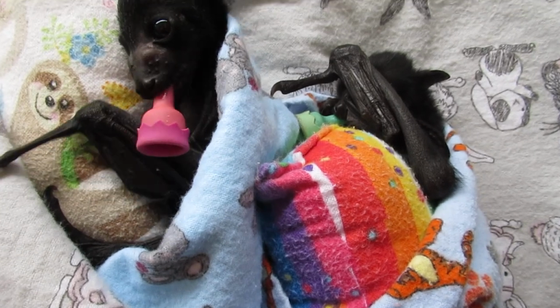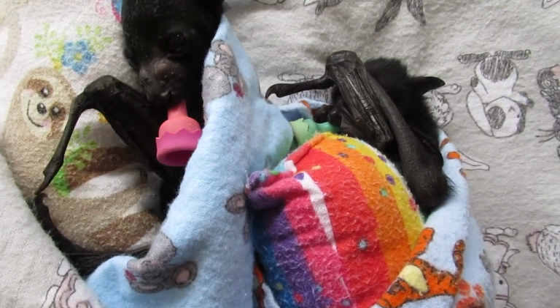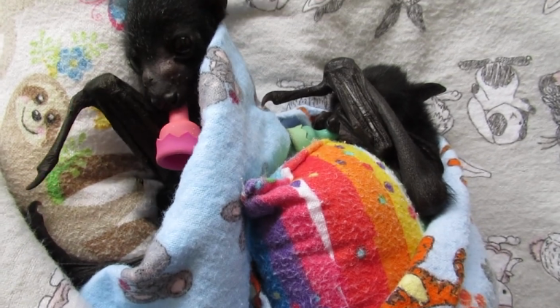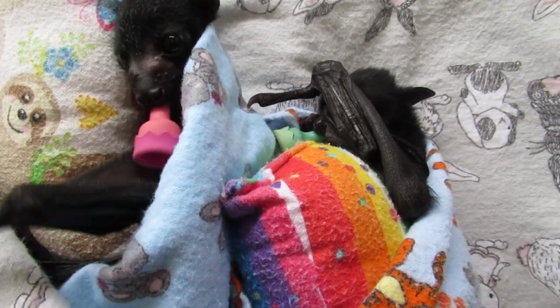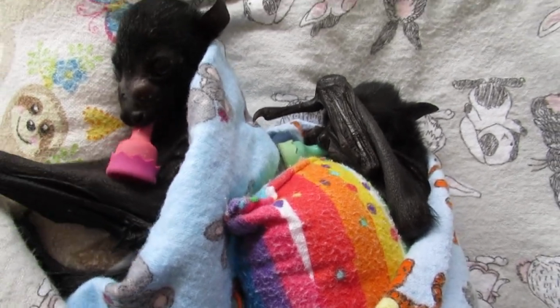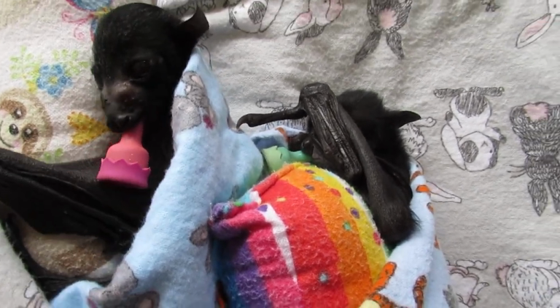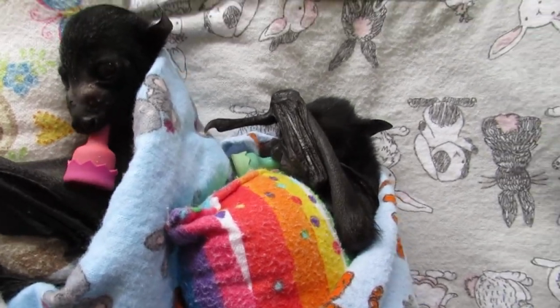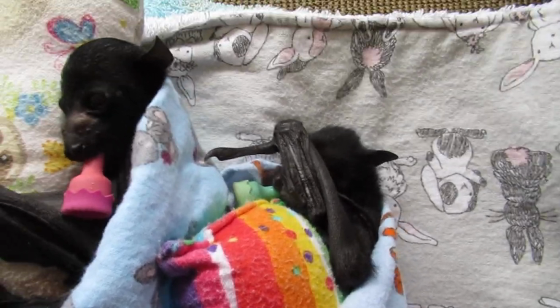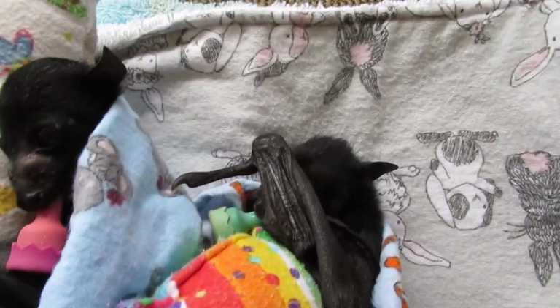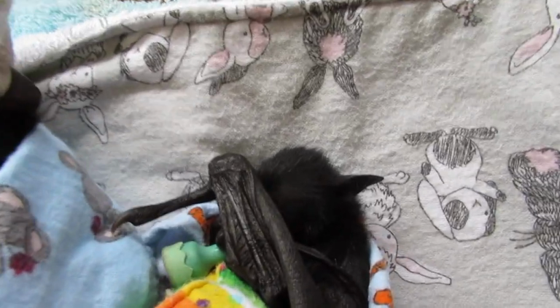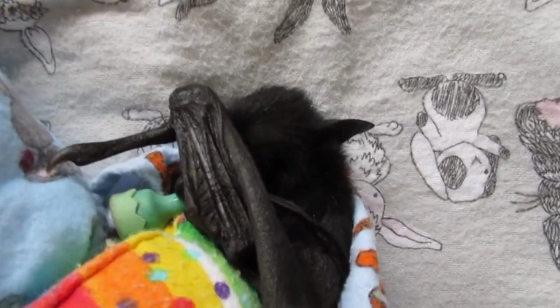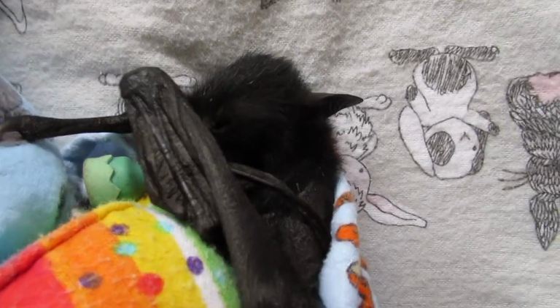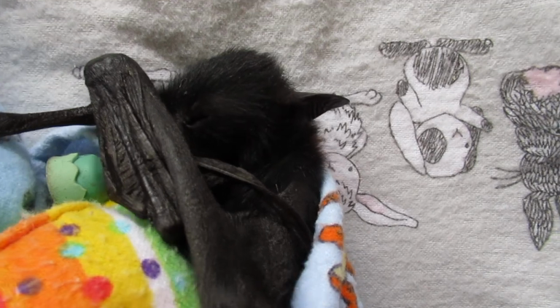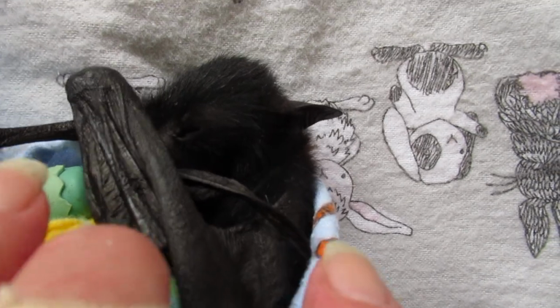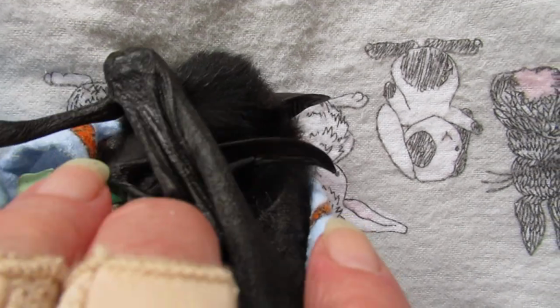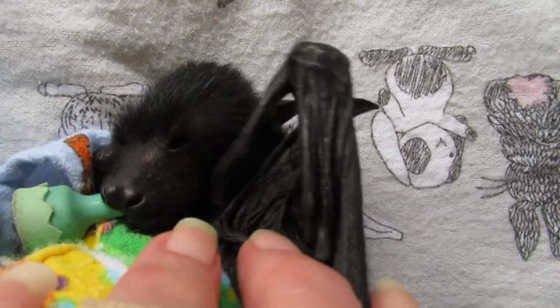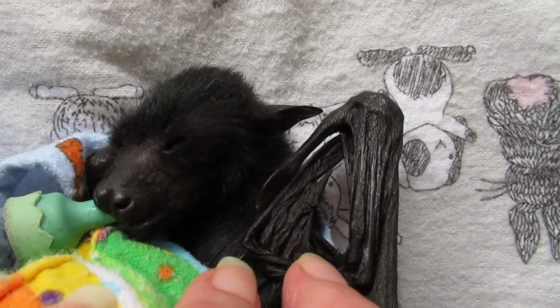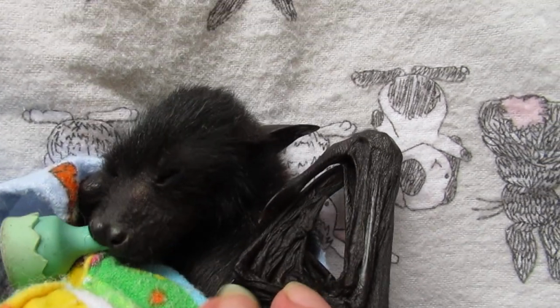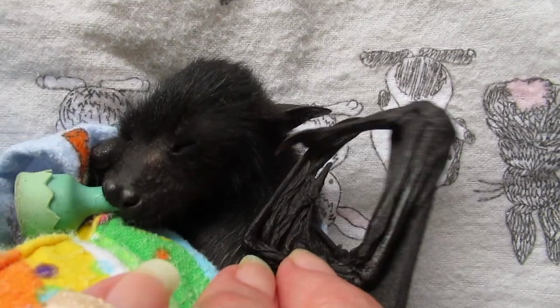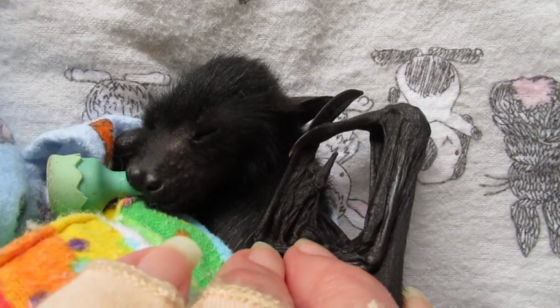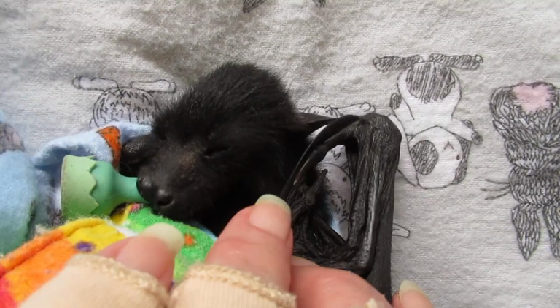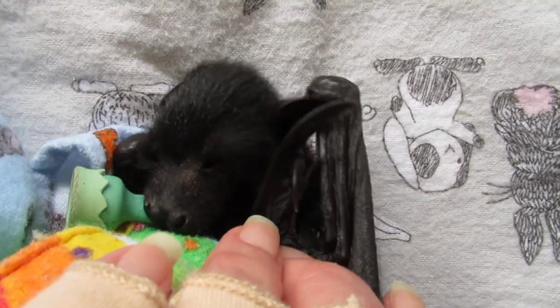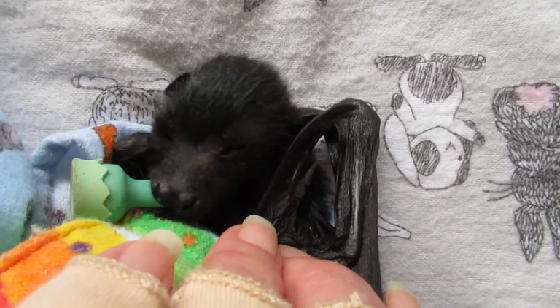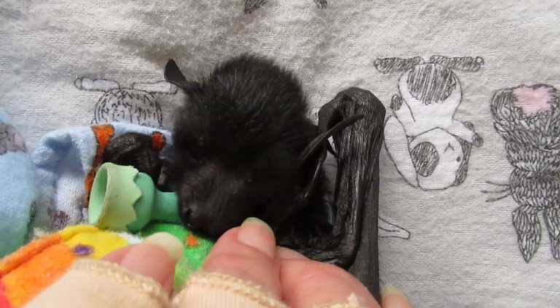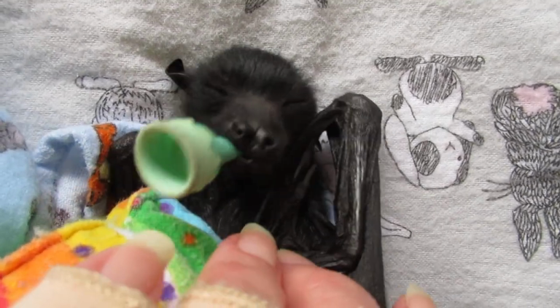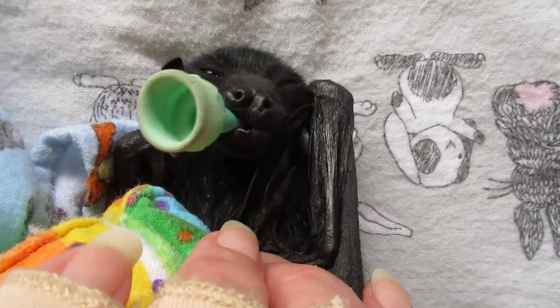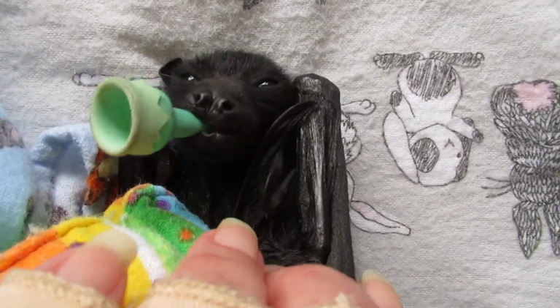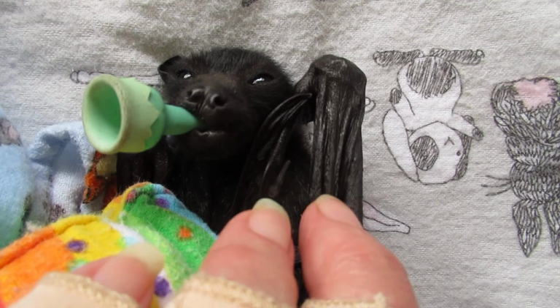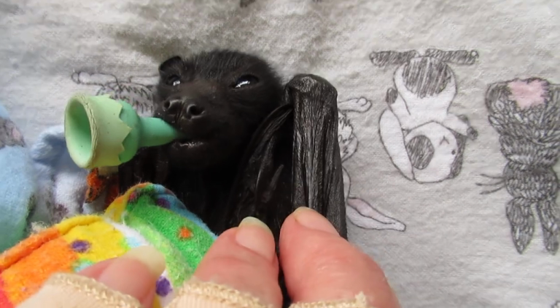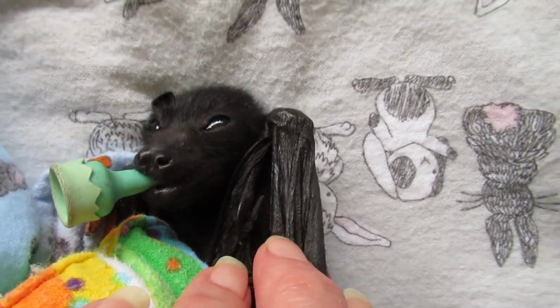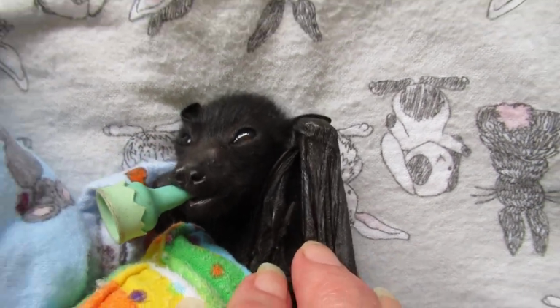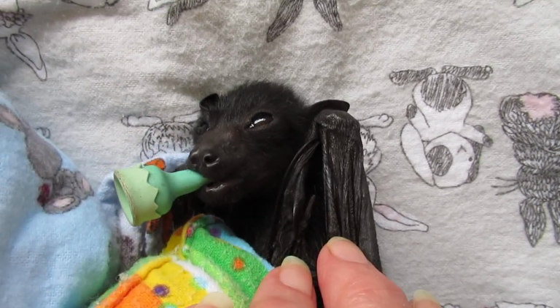This is something I really wasn't expecting. This is baby Kestrel. He's been with us for a few weeks now and he was a premature. He isn't a premature anymore — he's looking really good.